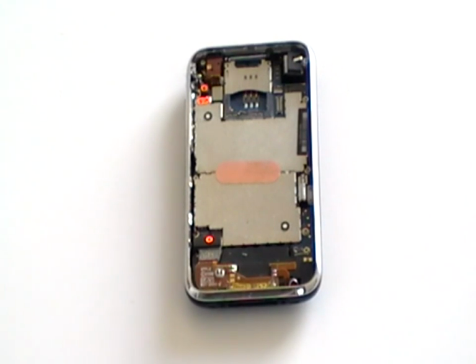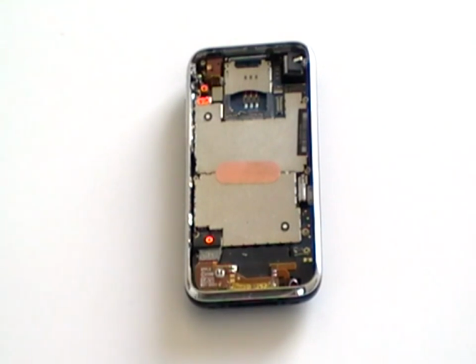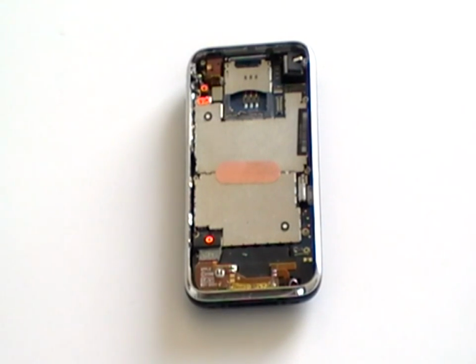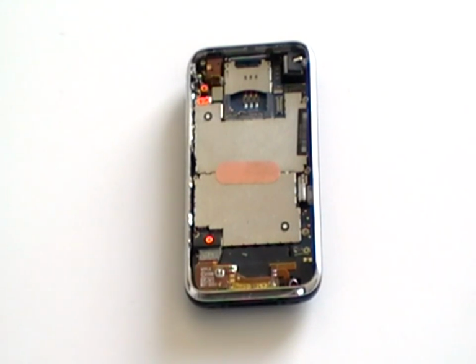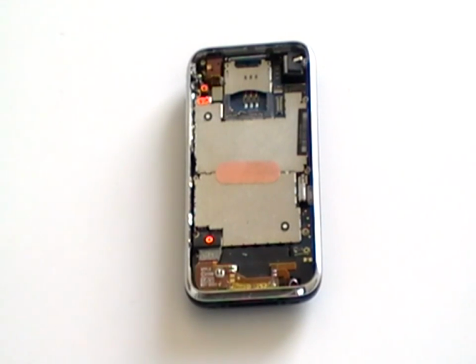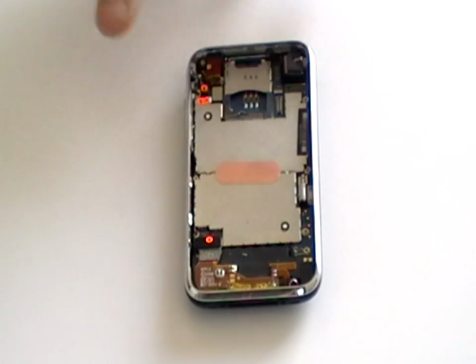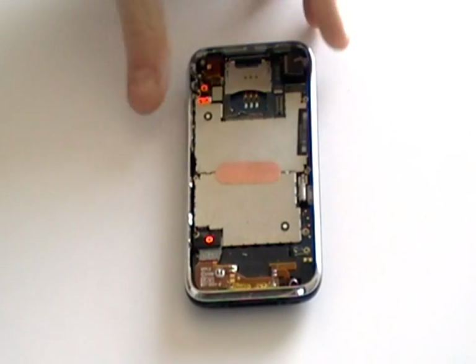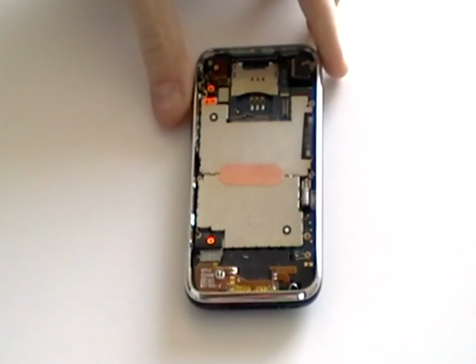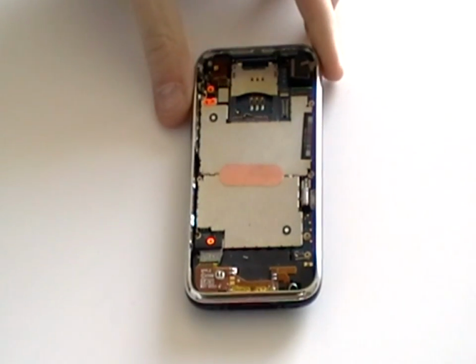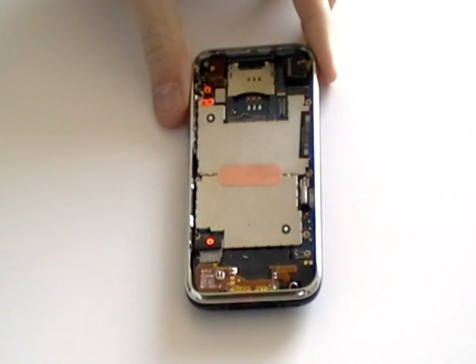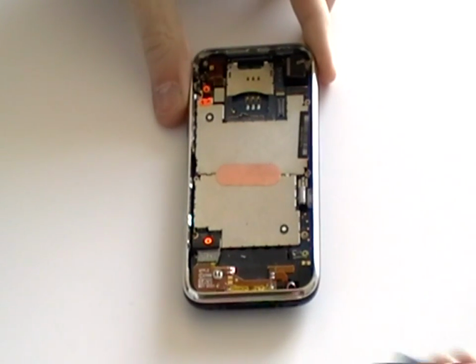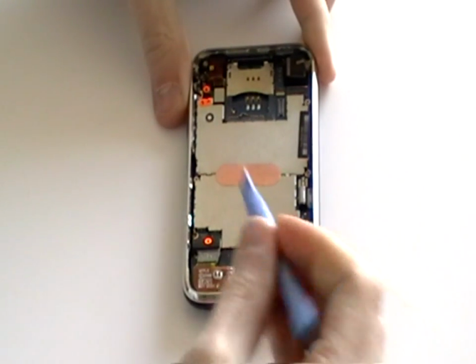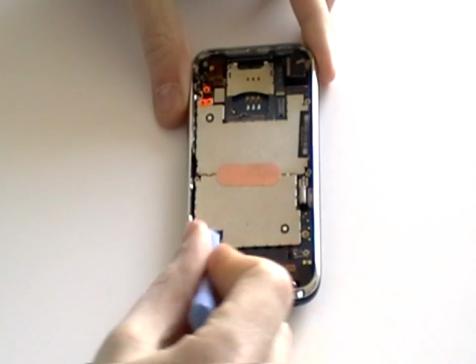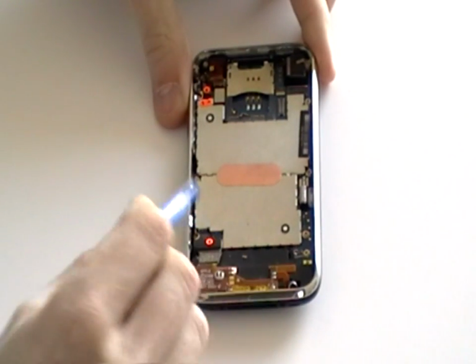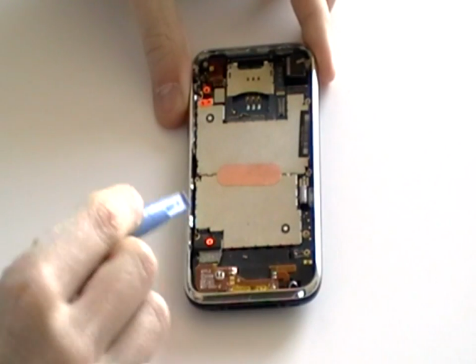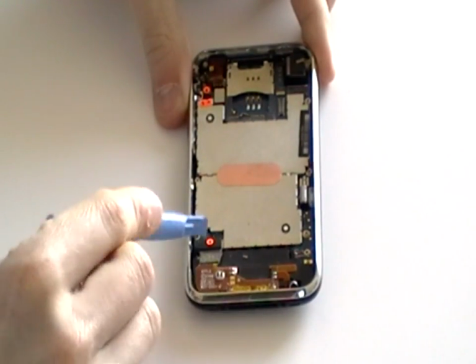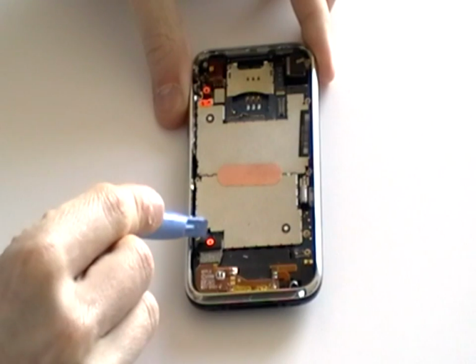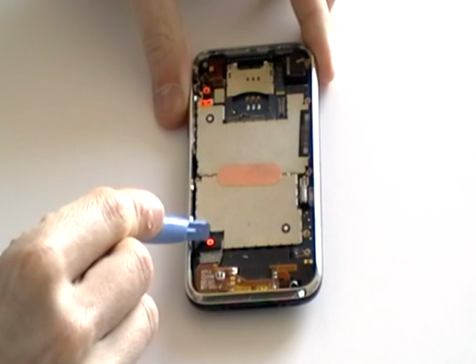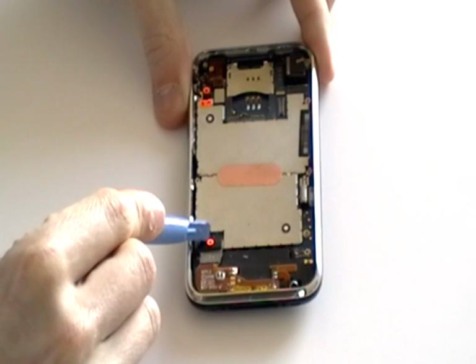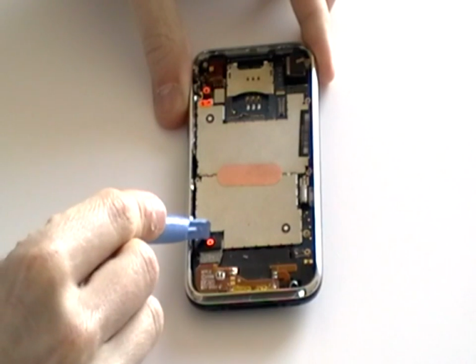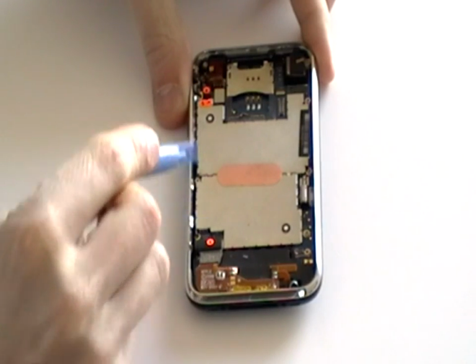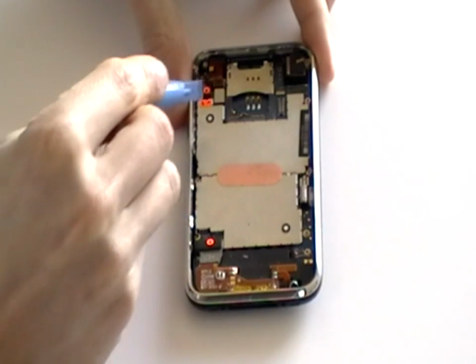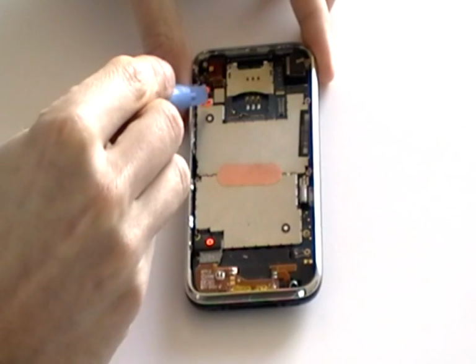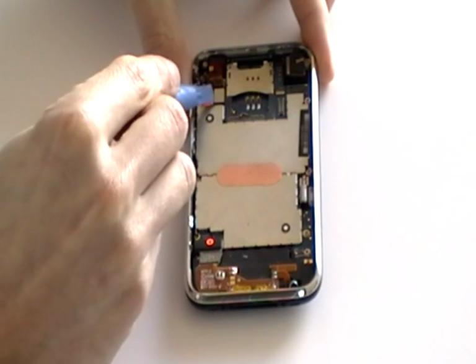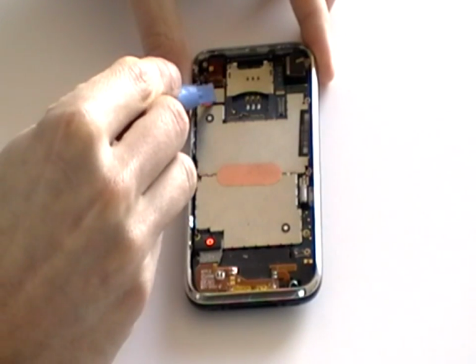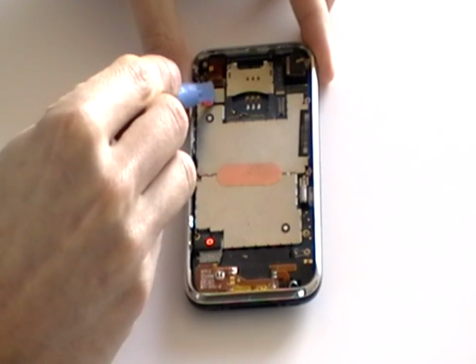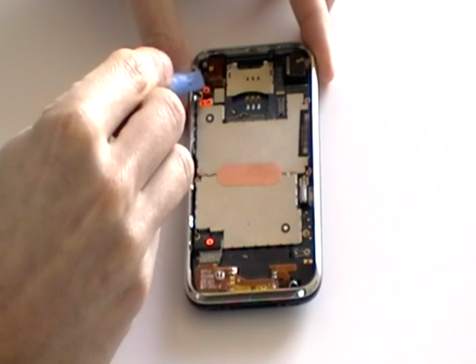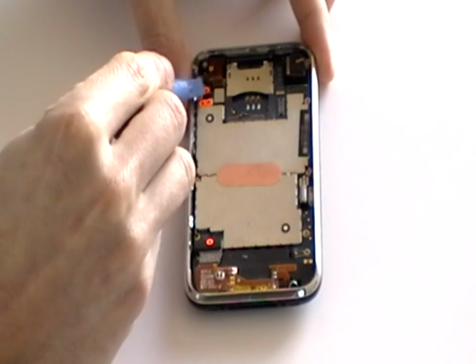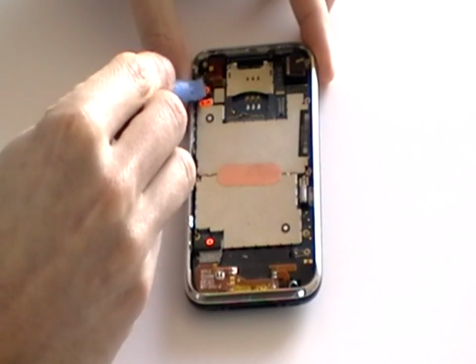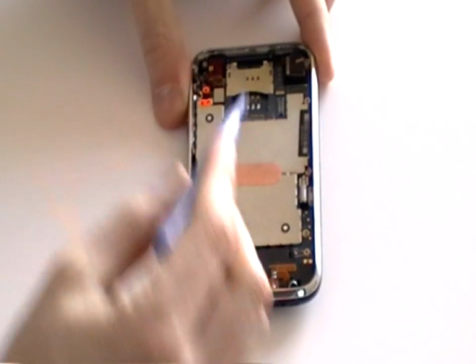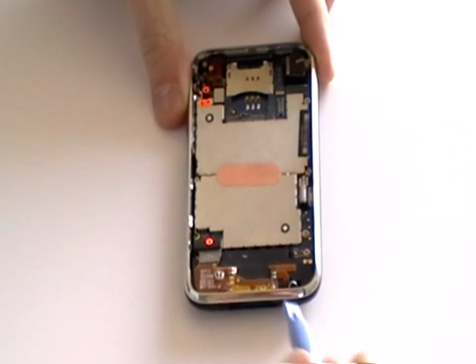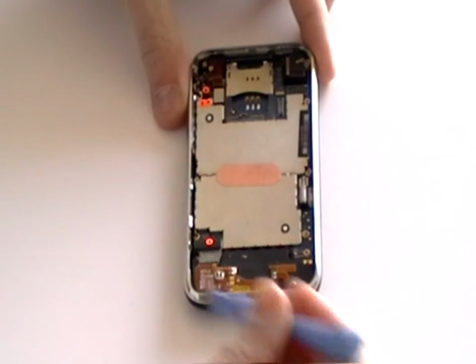Using a safe pry tool, release the pop connectors labelled 4, 5 and 6, as shown here now in the video.